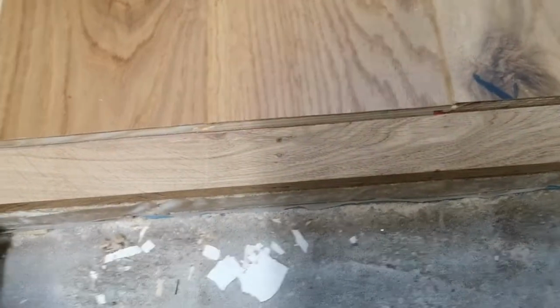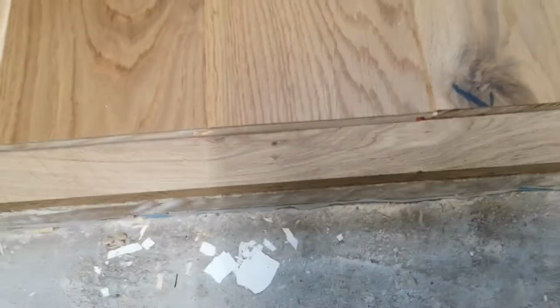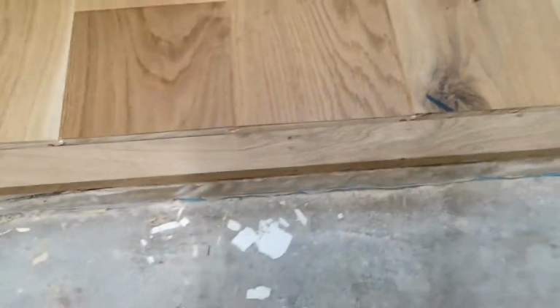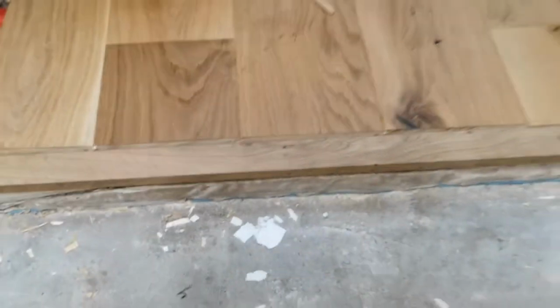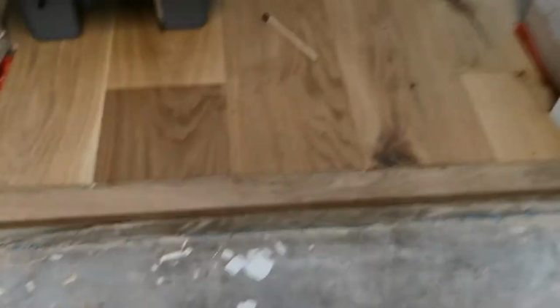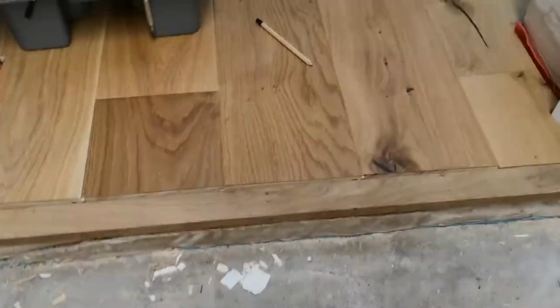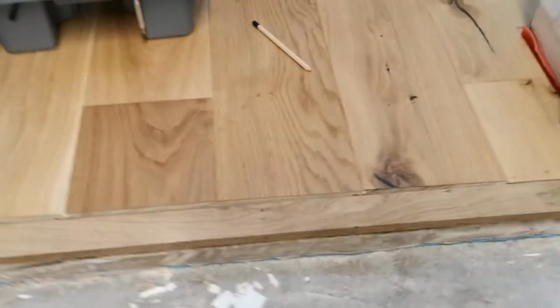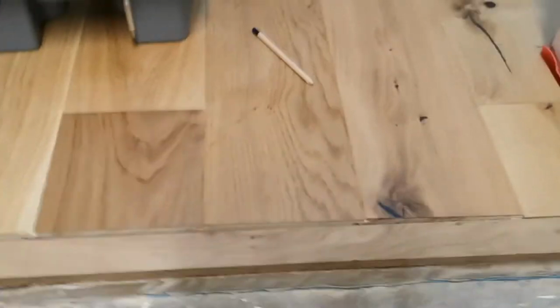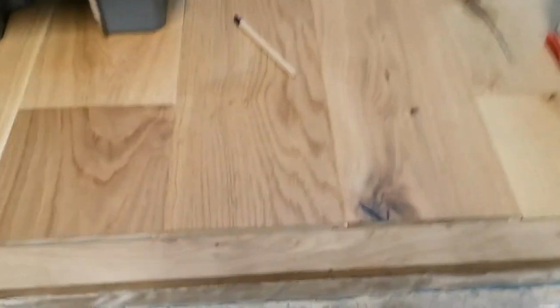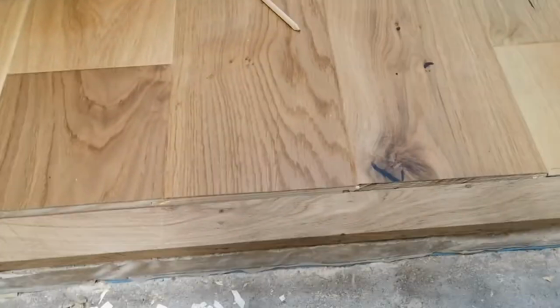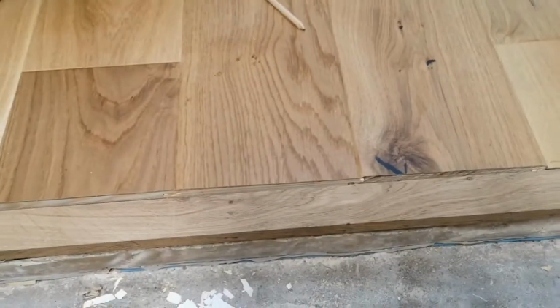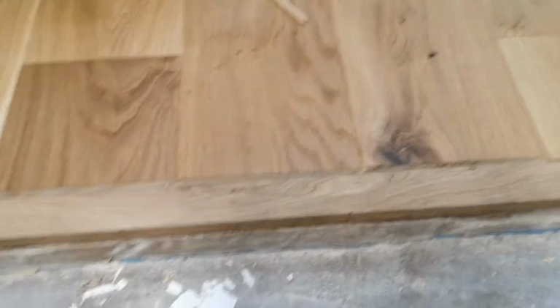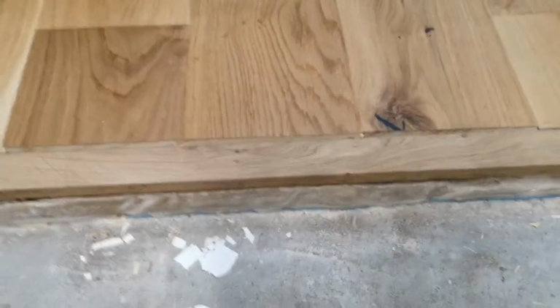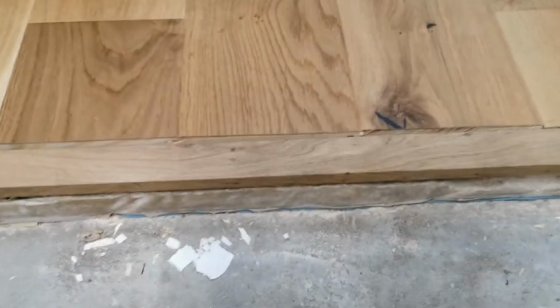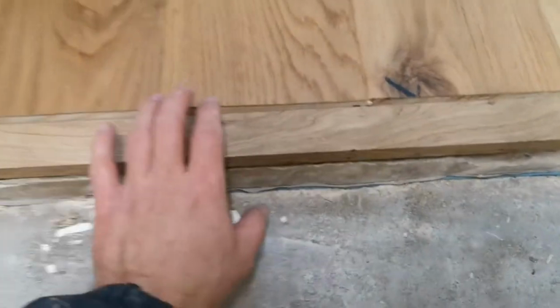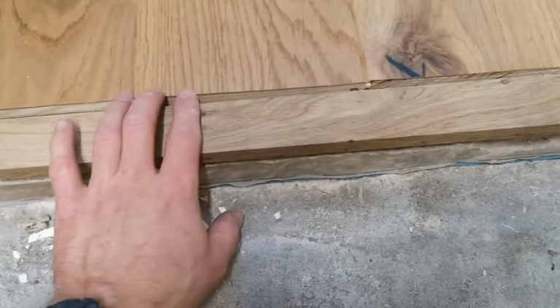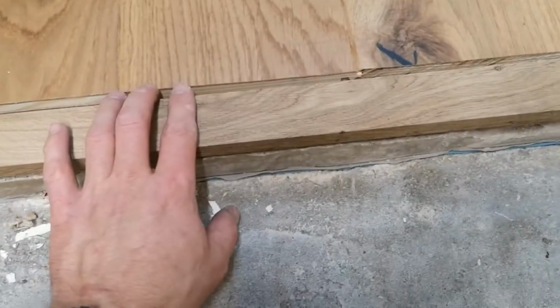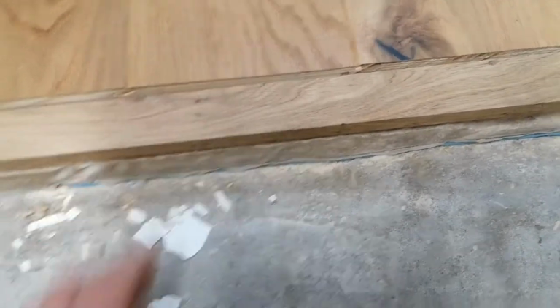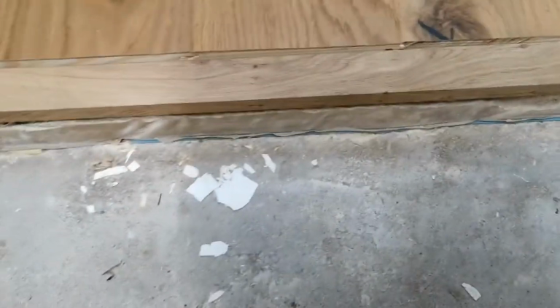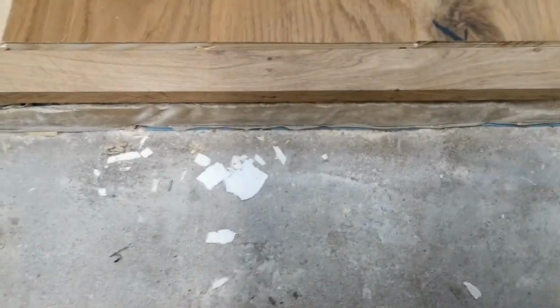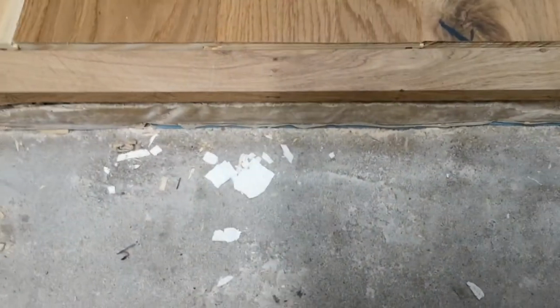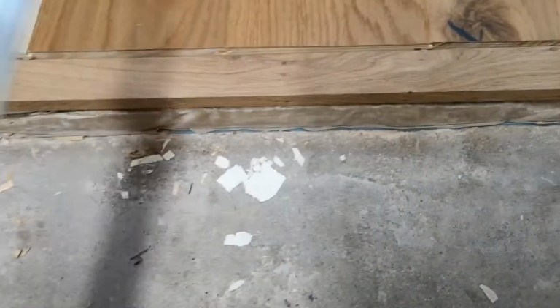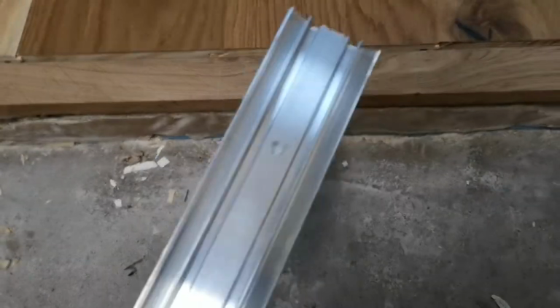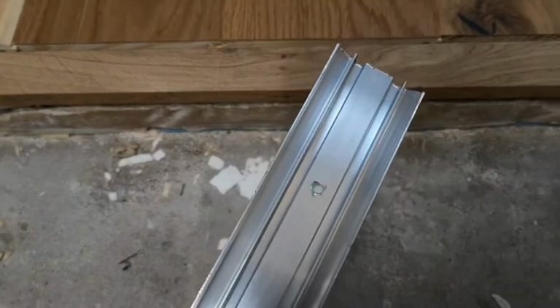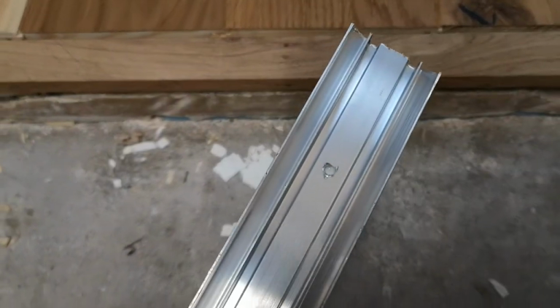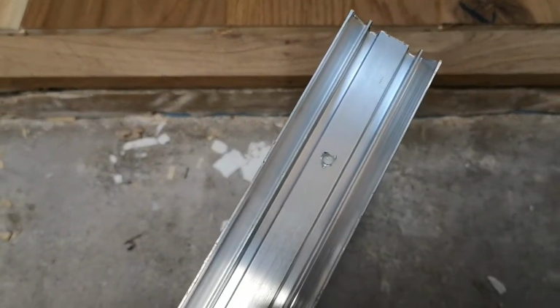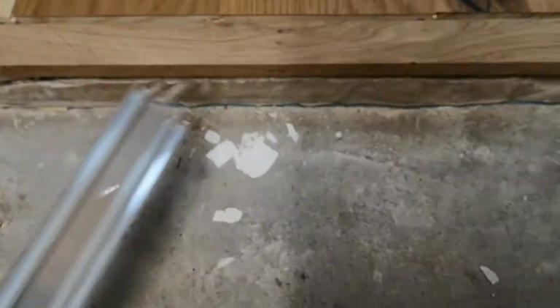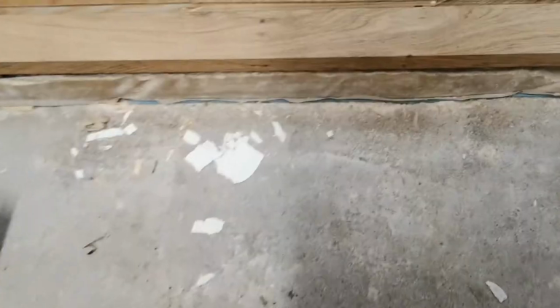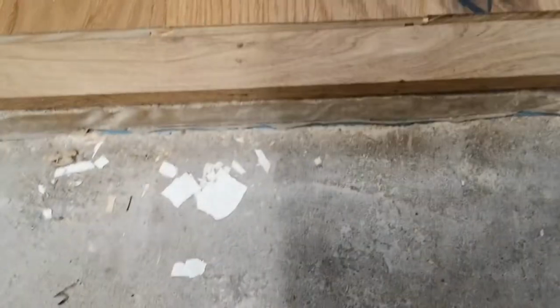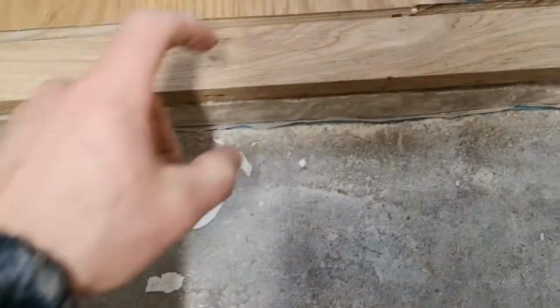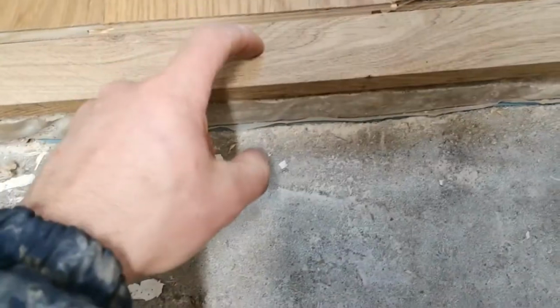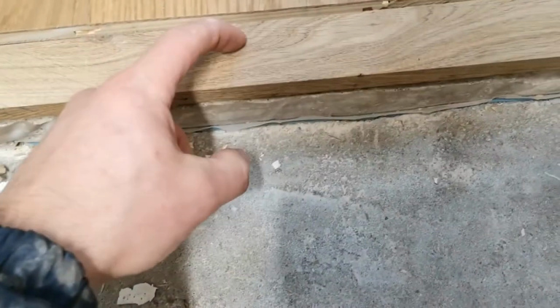That expansion will be taken up into that gap there. I'll still be able to get the fixing from underneath the threshold straight through this oak and into the concrete subfloor.